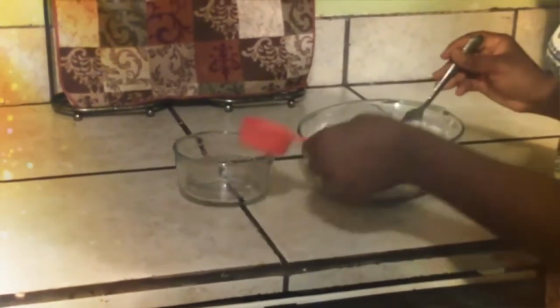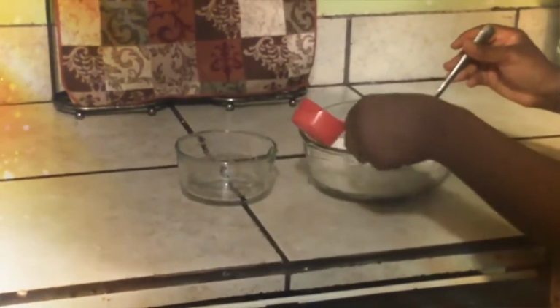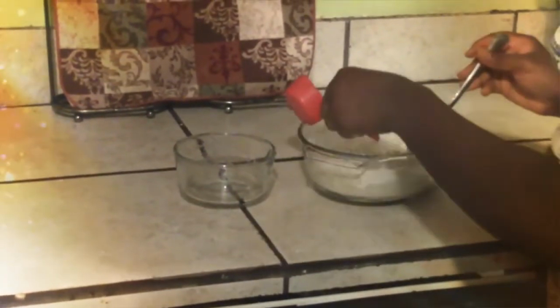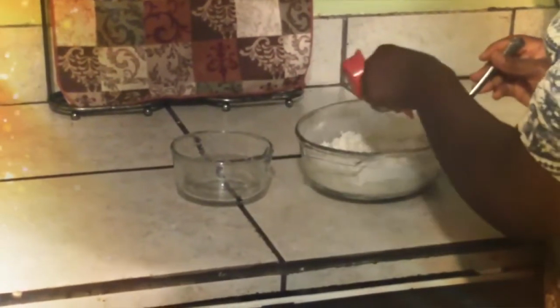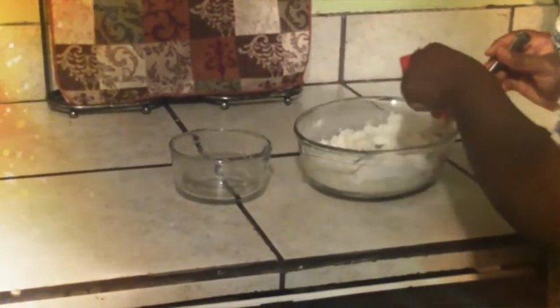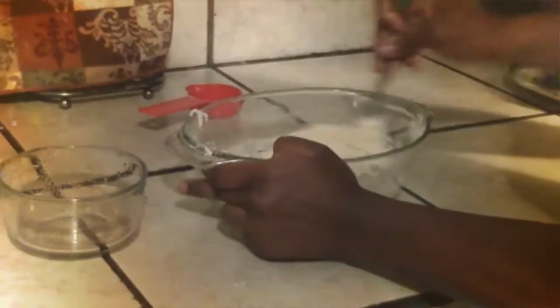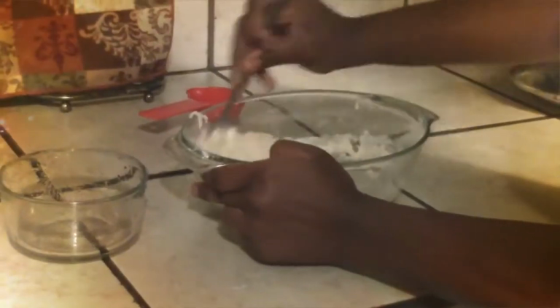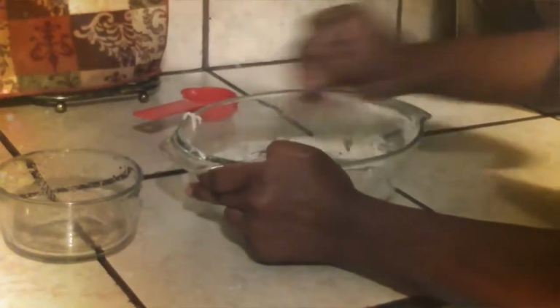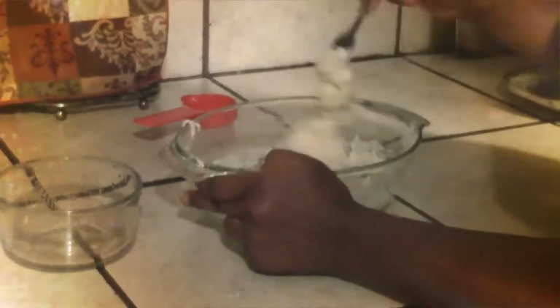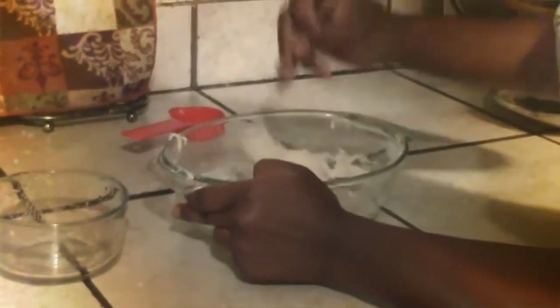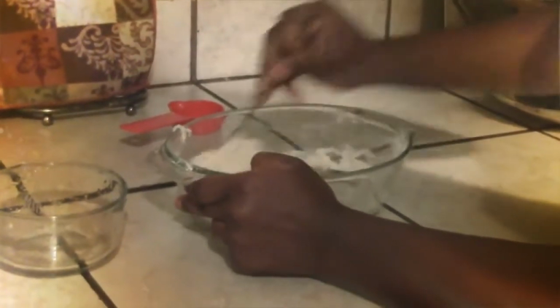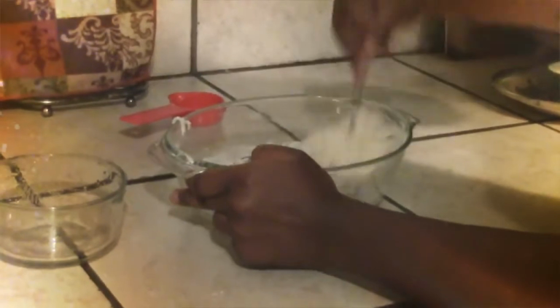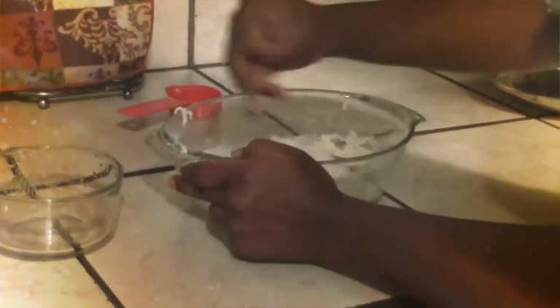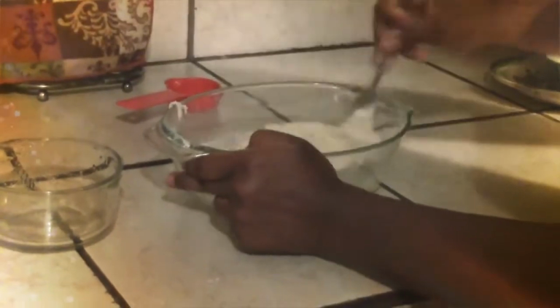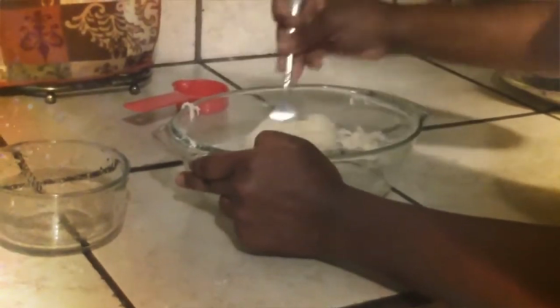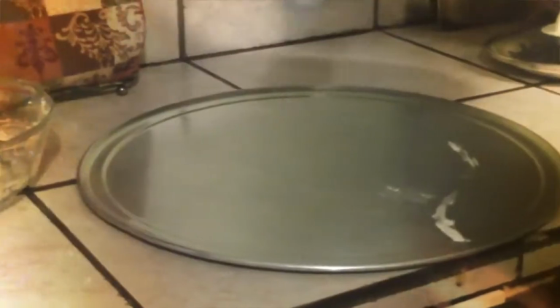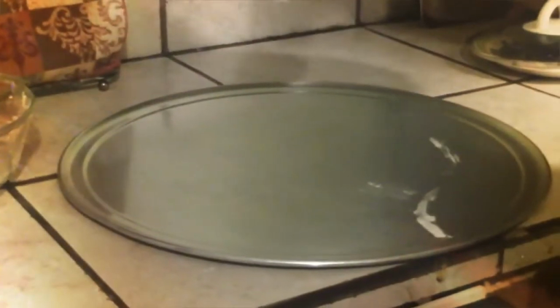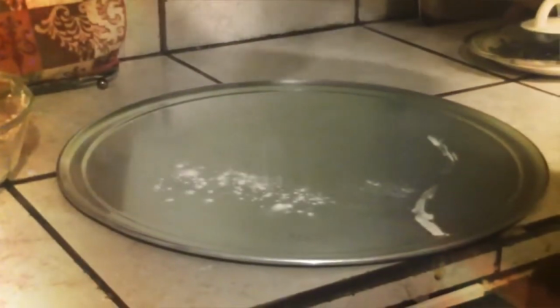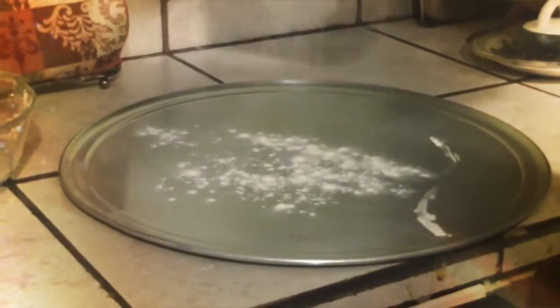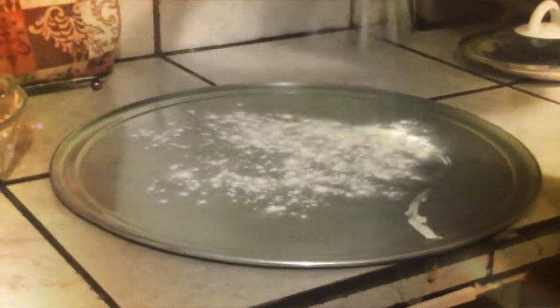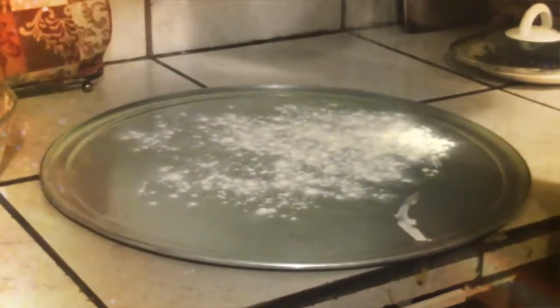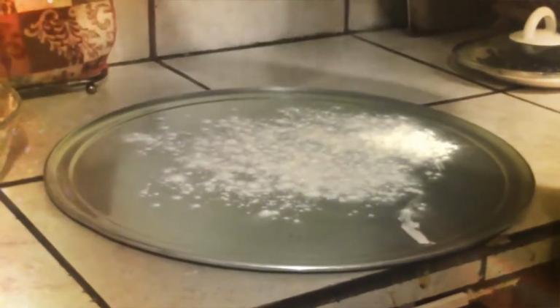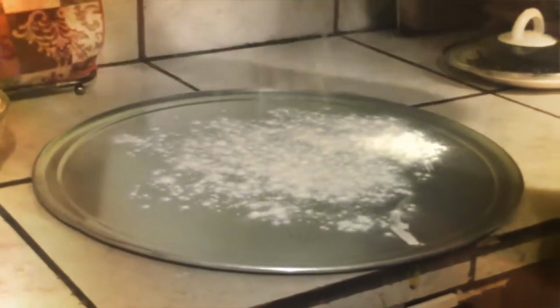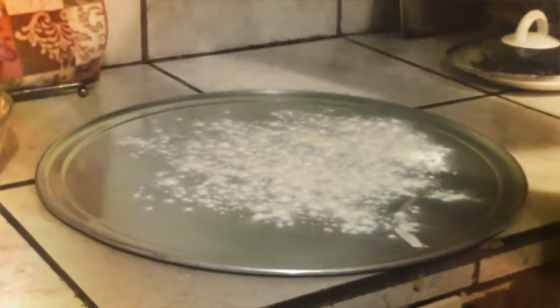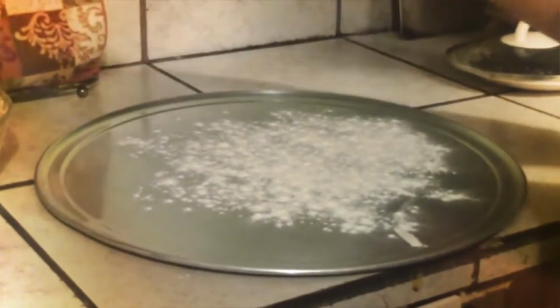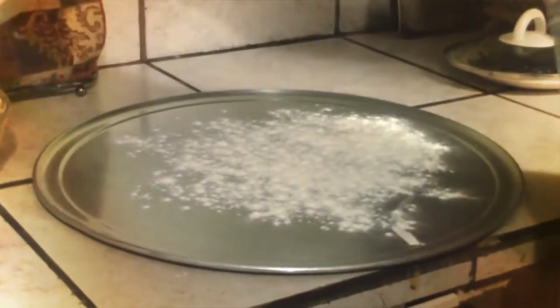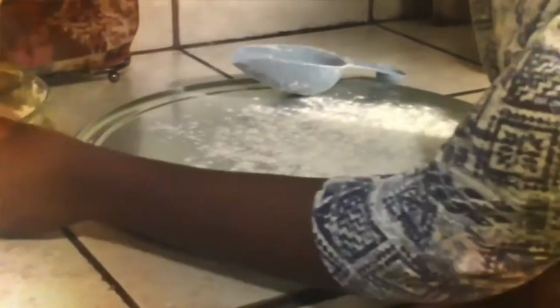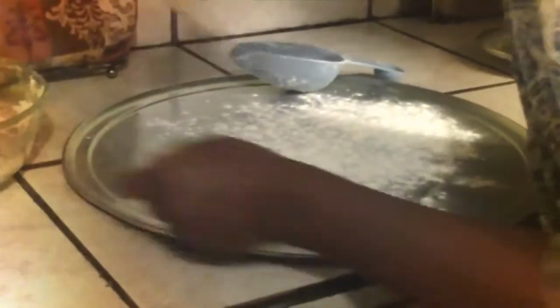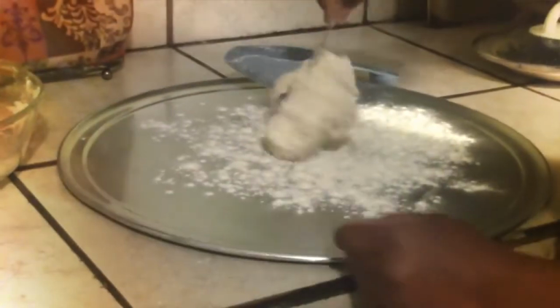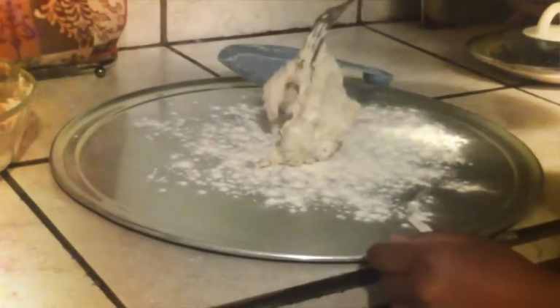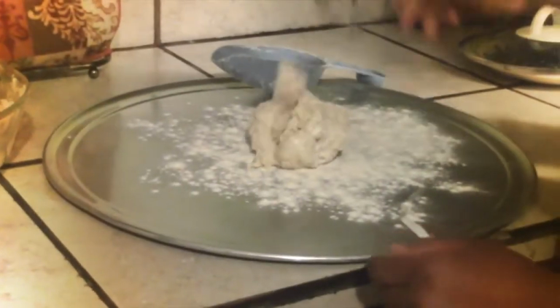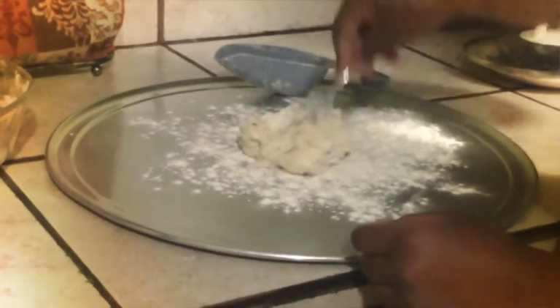Once your mix has turned into soft dough, transfer it to the lightly floured cutting board. Knead the ball of dough around in the flour.